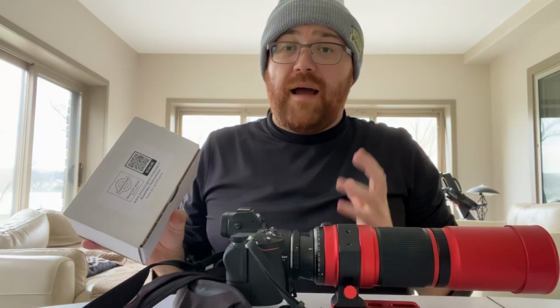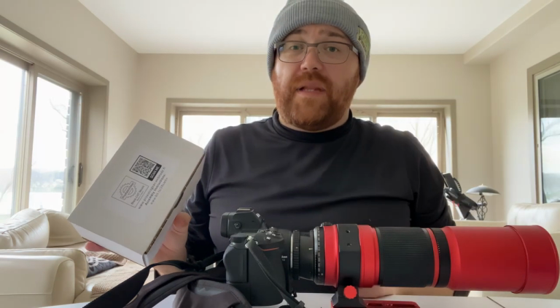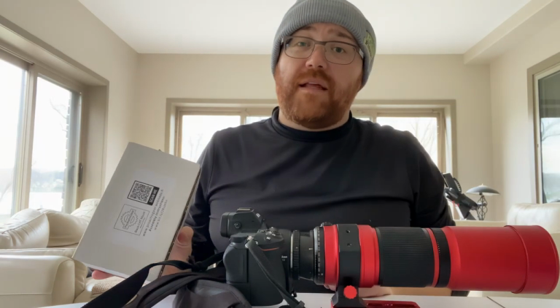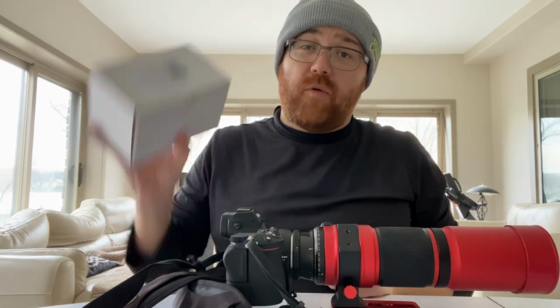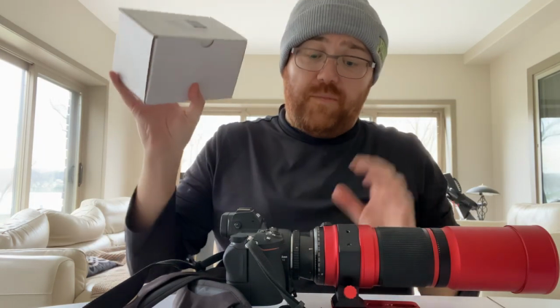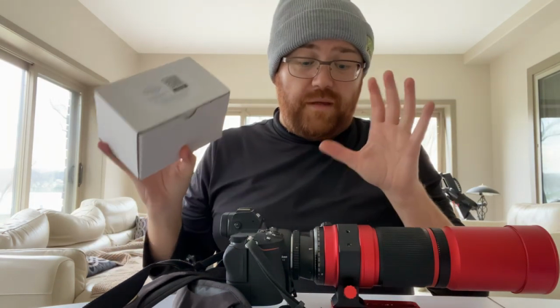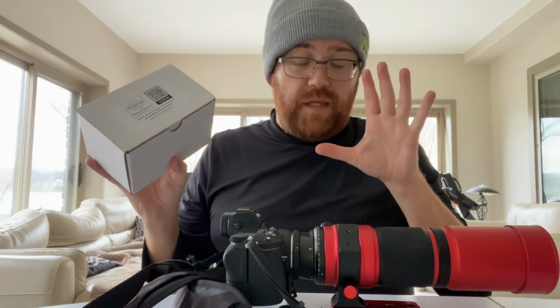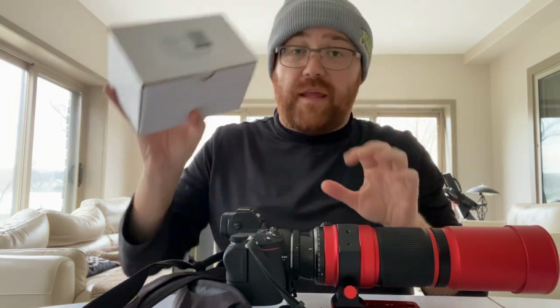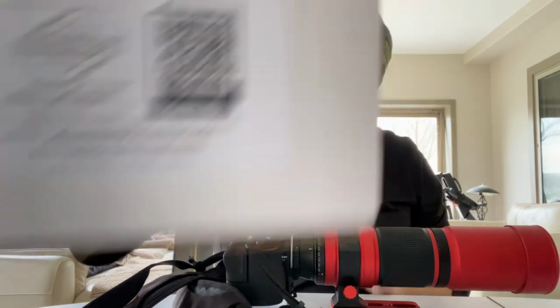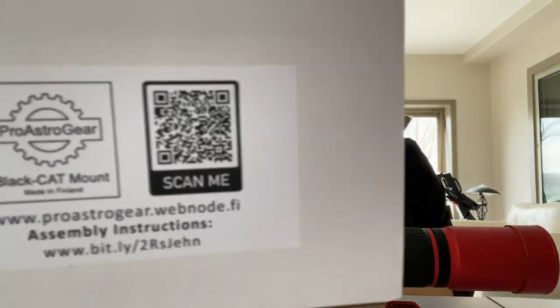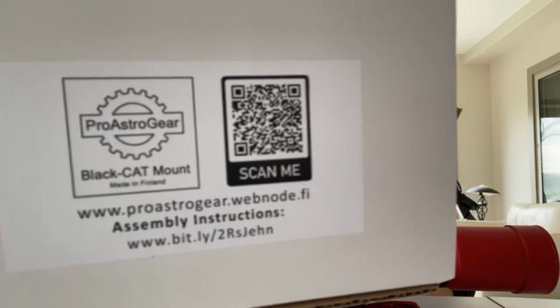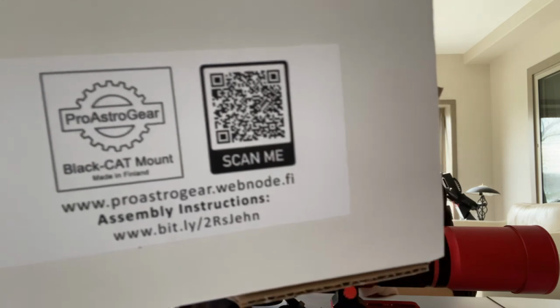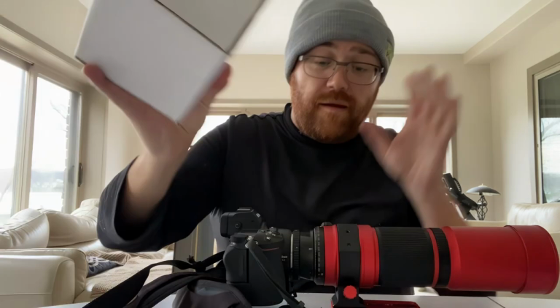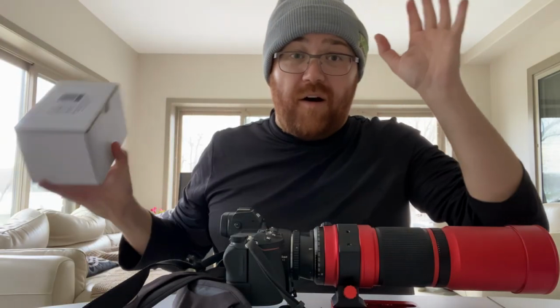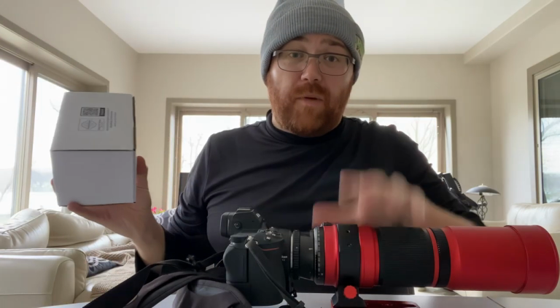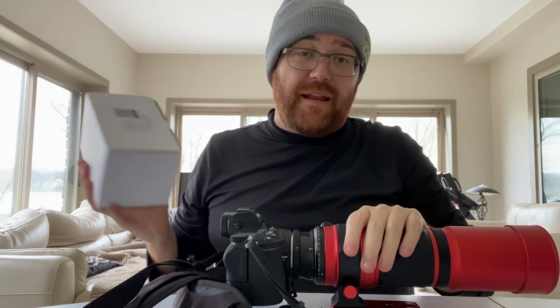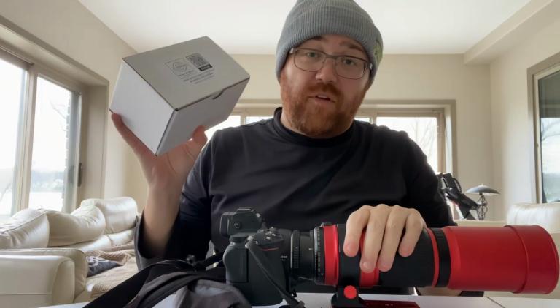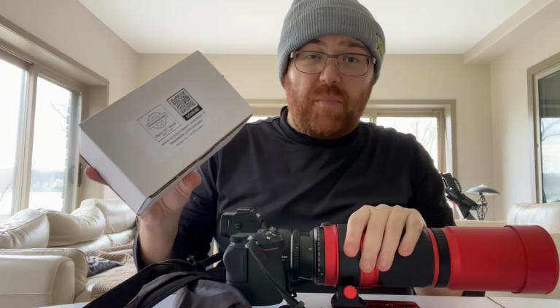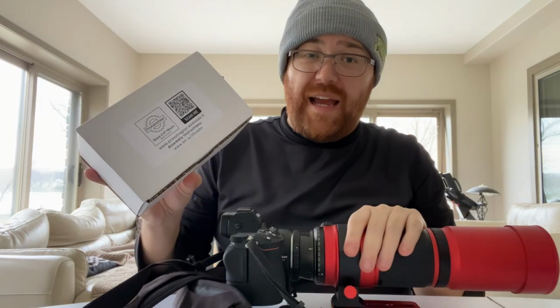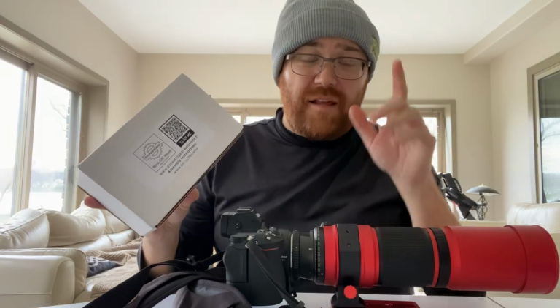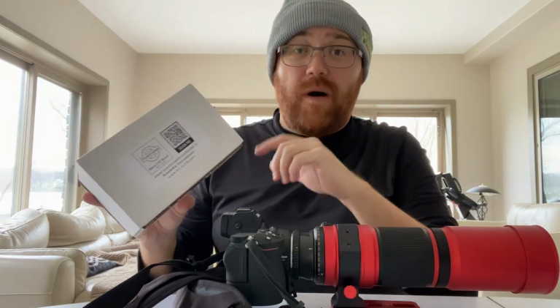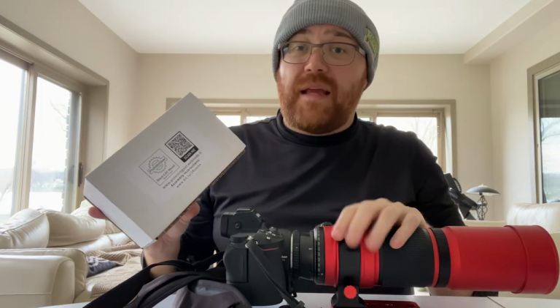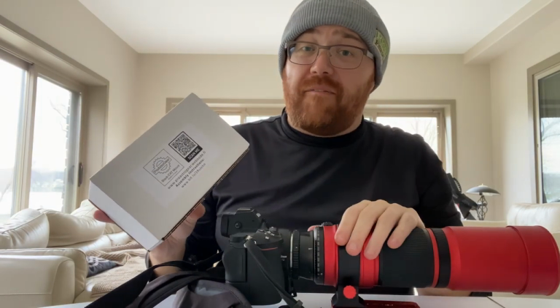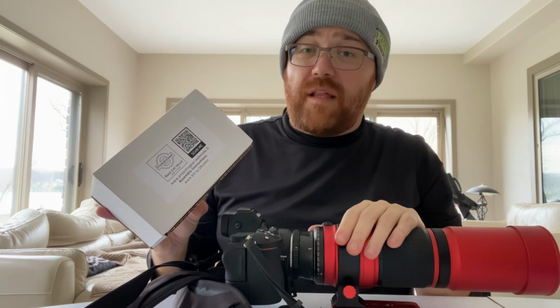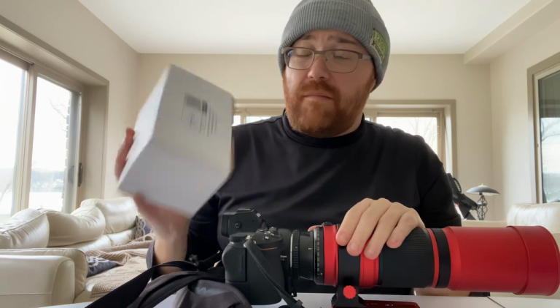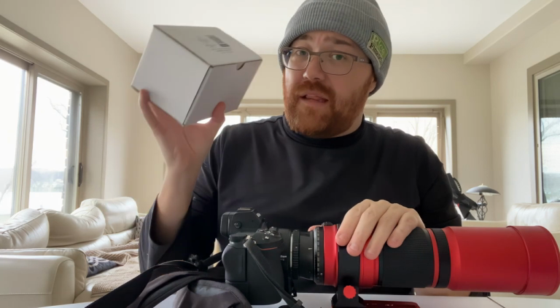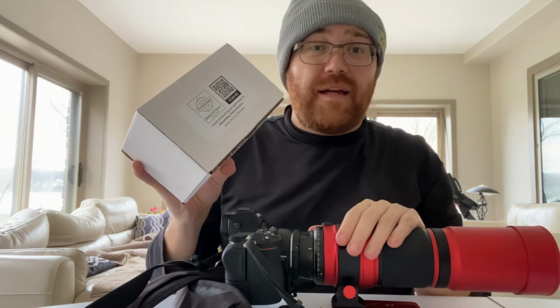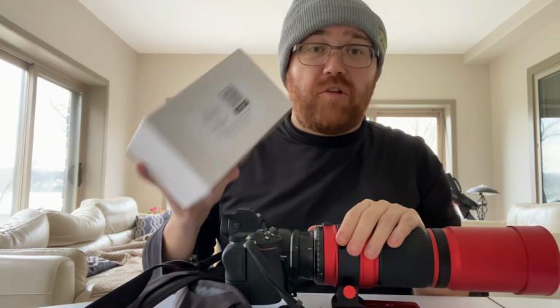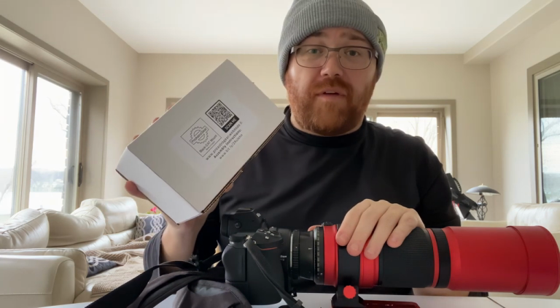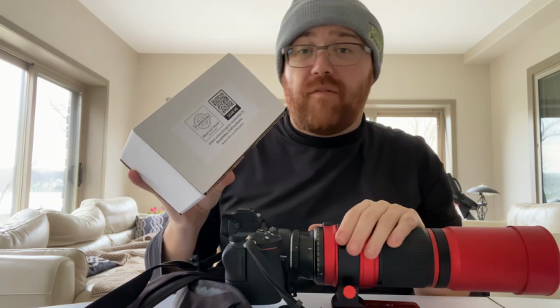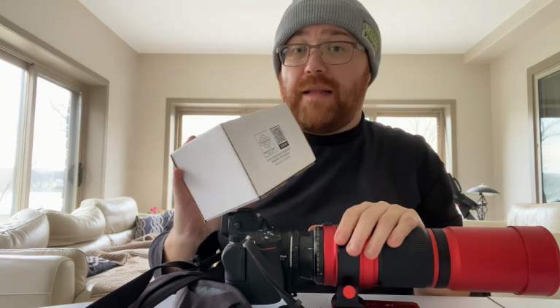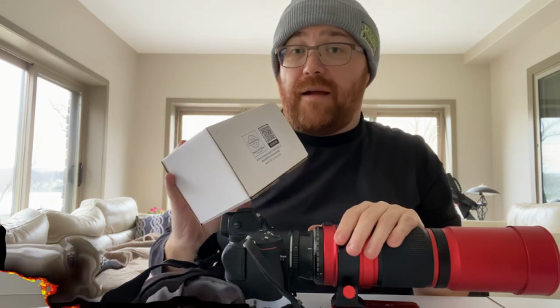Hi everybody. In today's video we're going to be putting the Black Cat onto the Red Cat. And if you don't know what the Black Cat is, it's a focusing system that's designed exclusively for the Red Cat lineup.